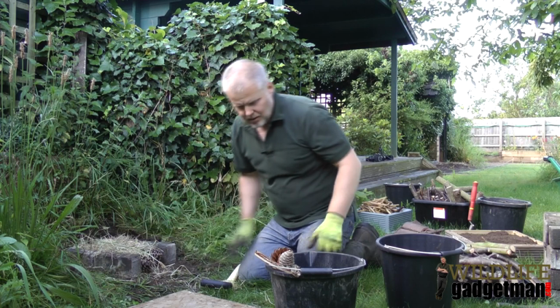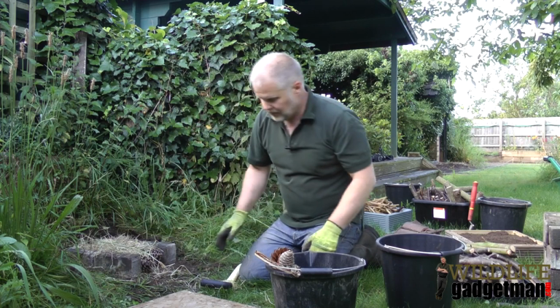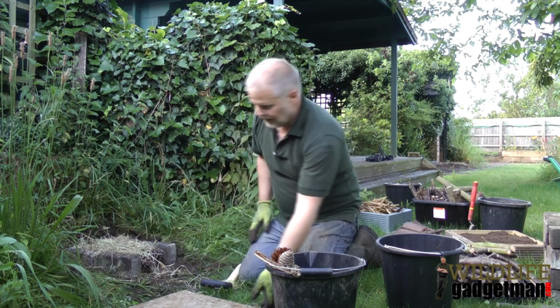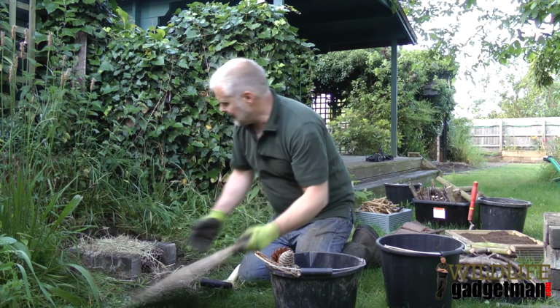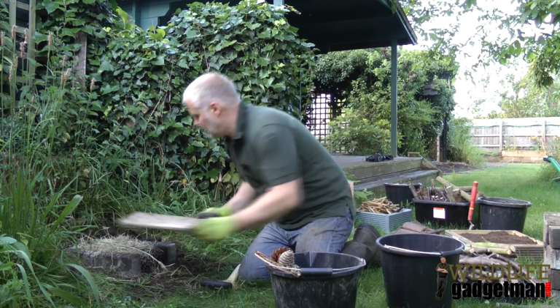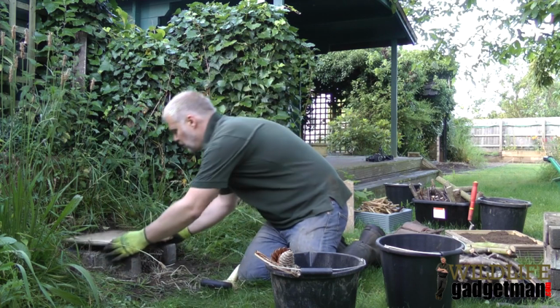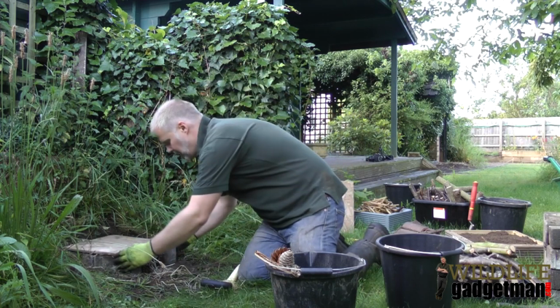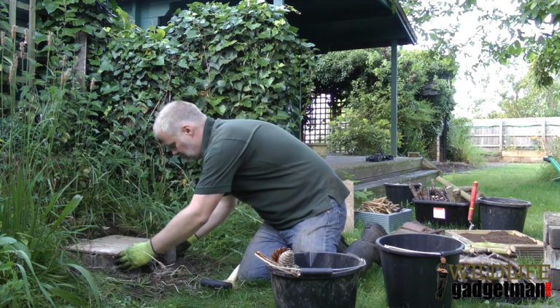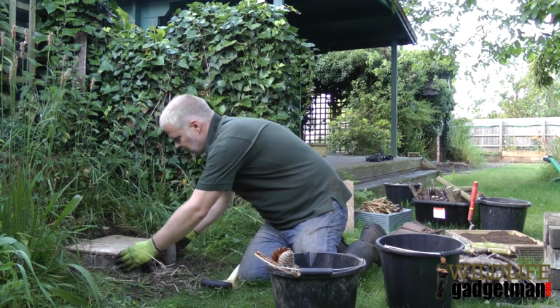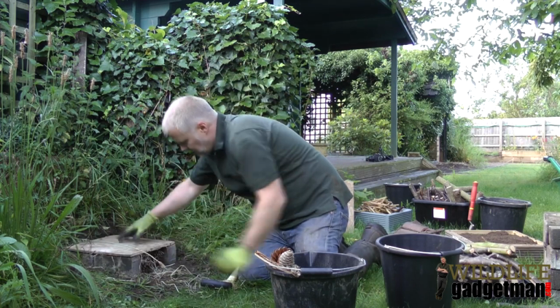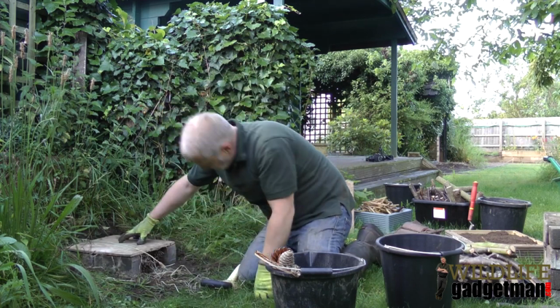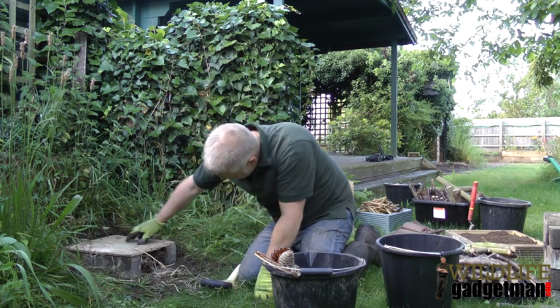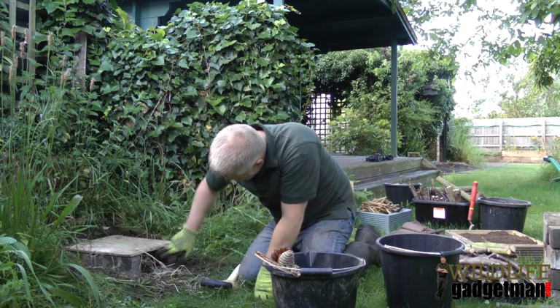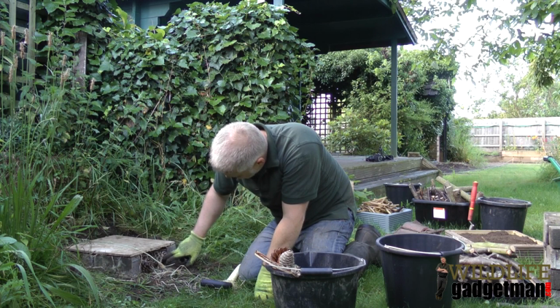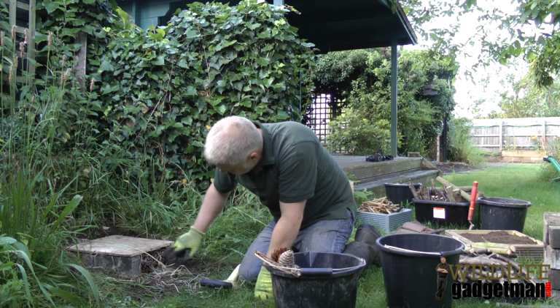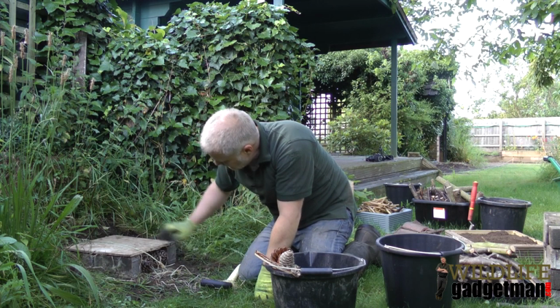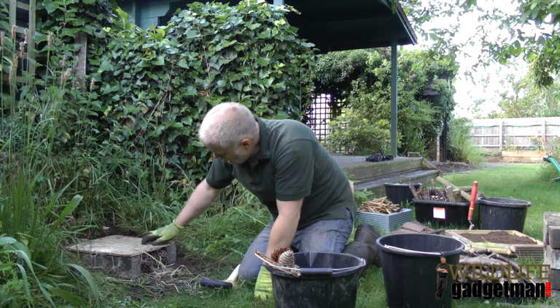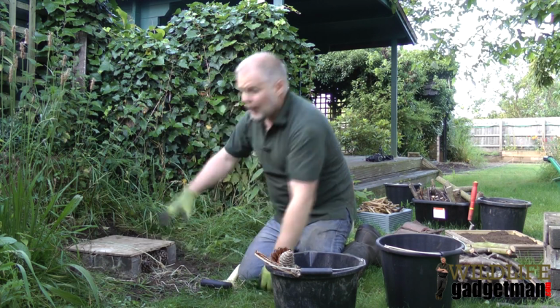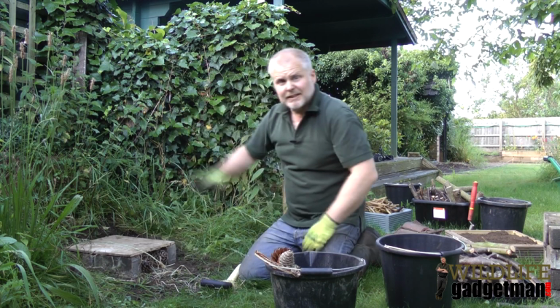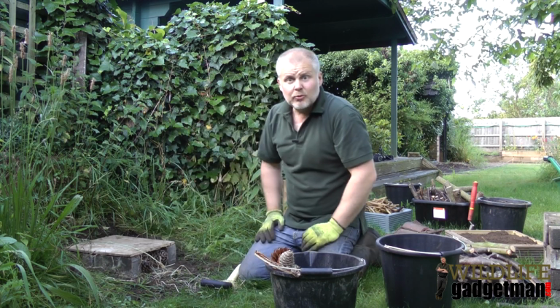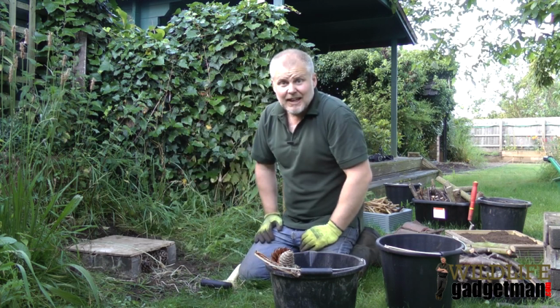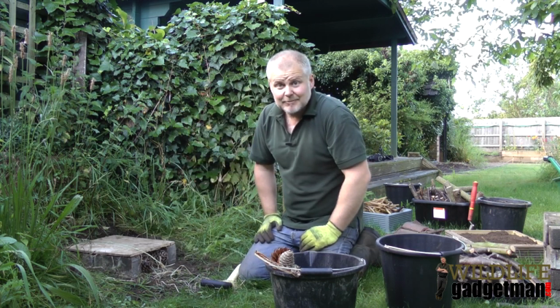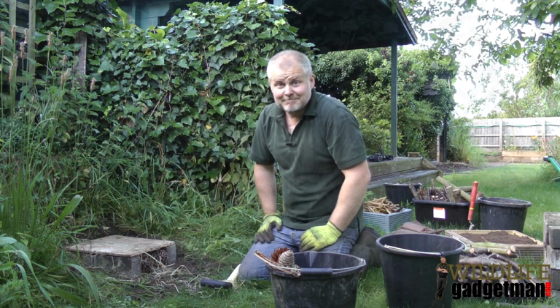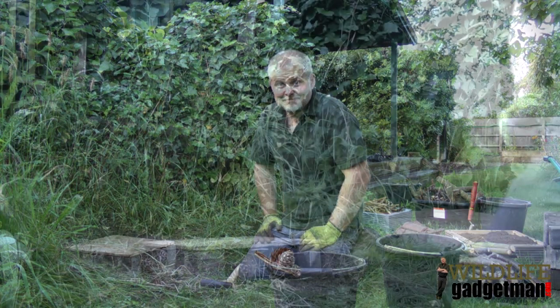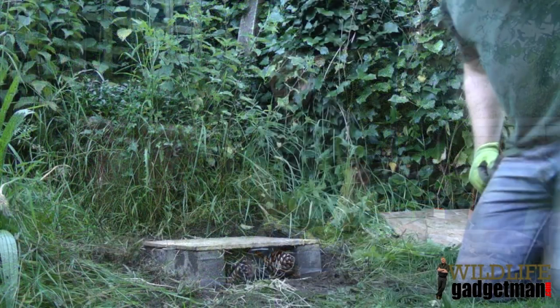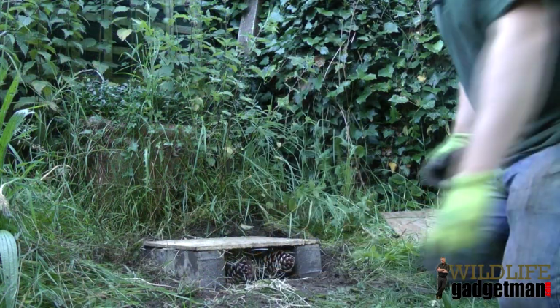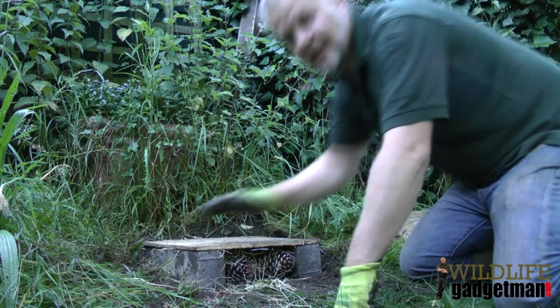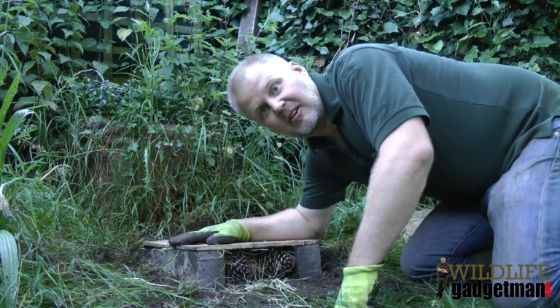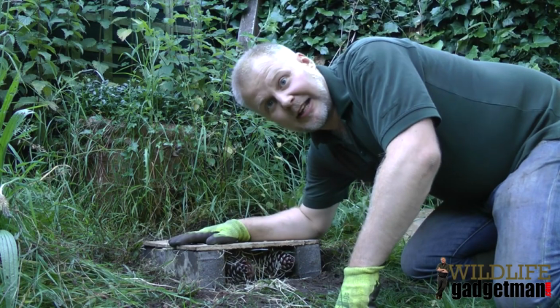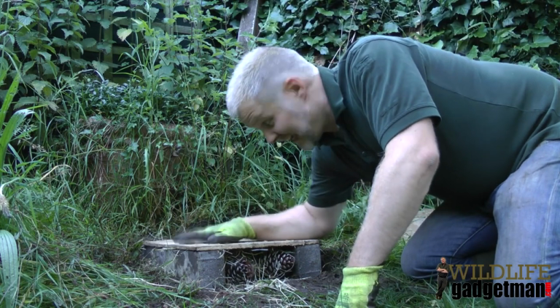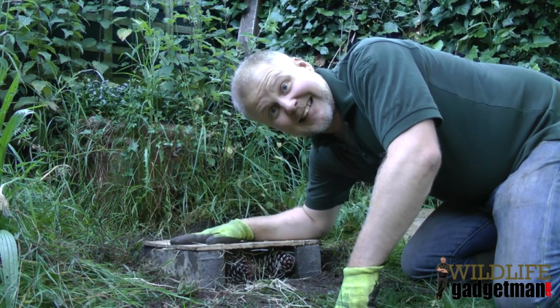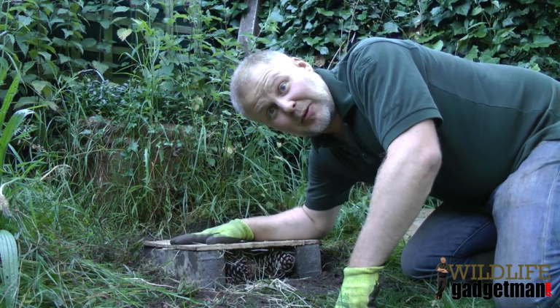Now that we've done that, we've put the first layer on and we're ready to fill the rest of the layers. Let's get building.